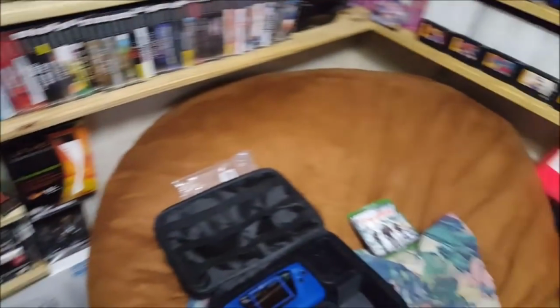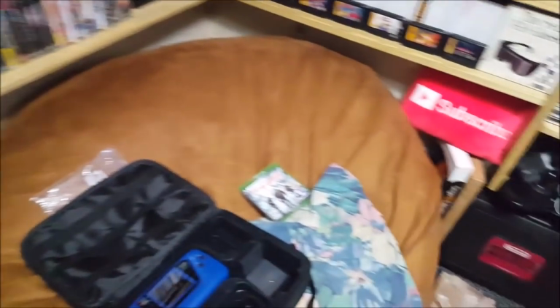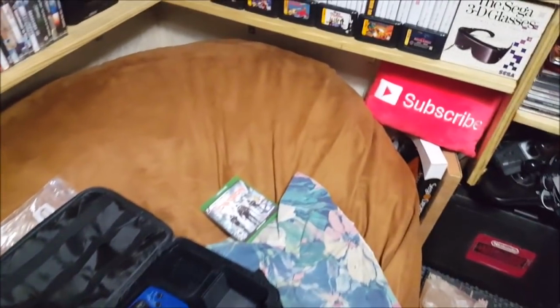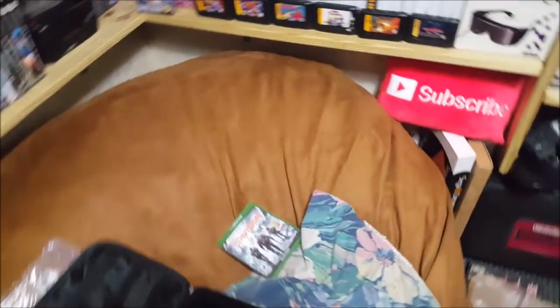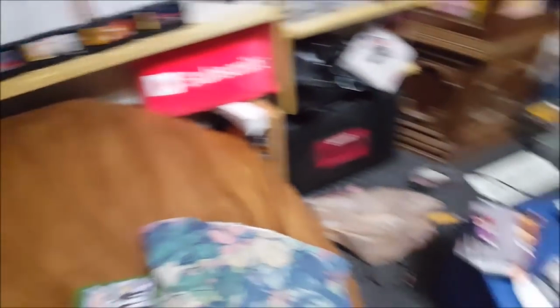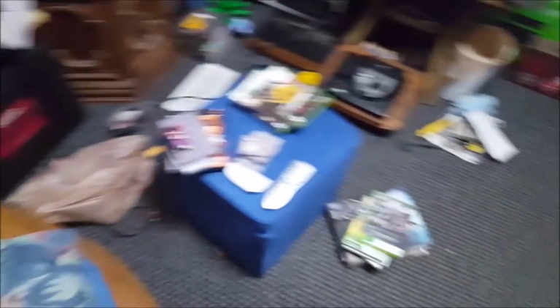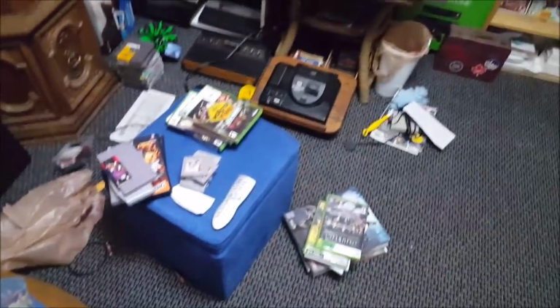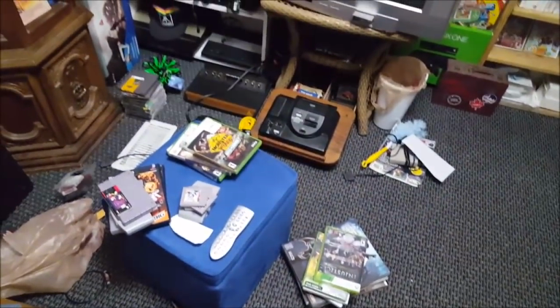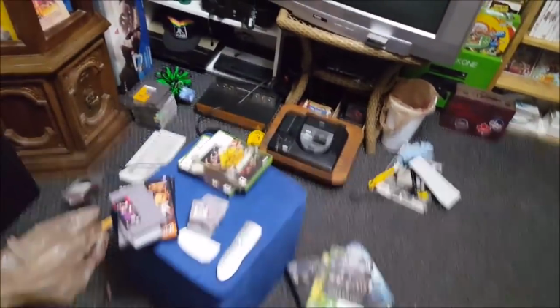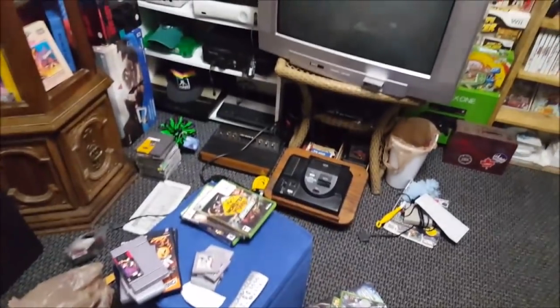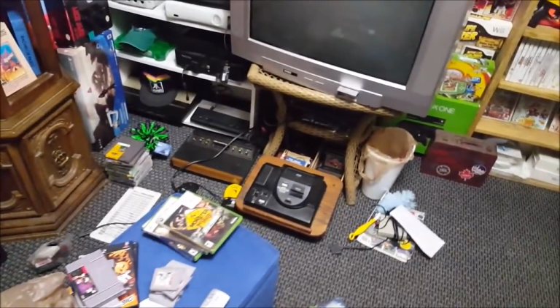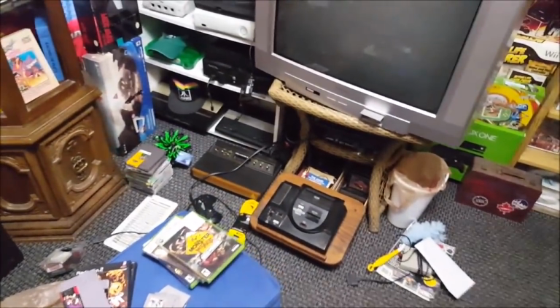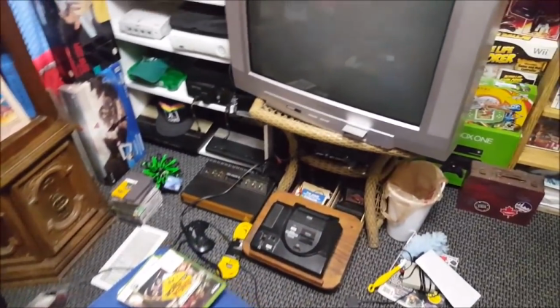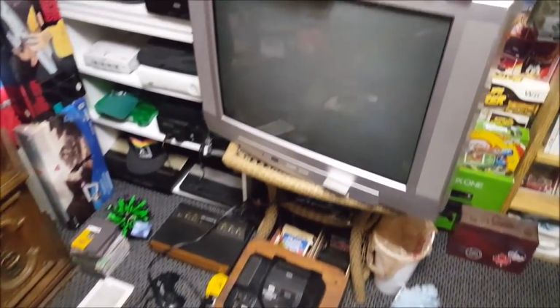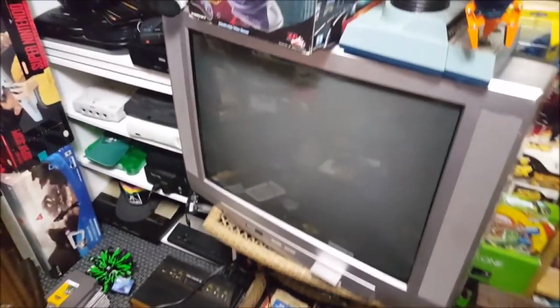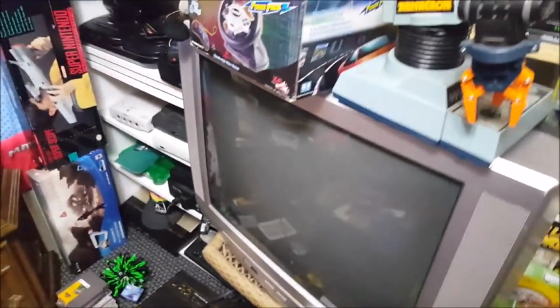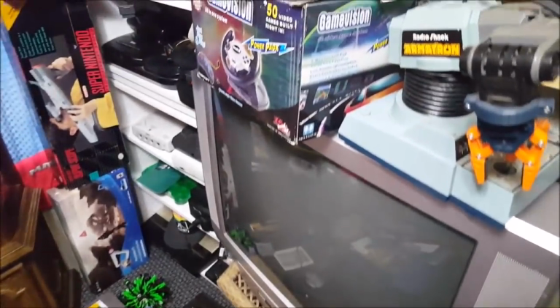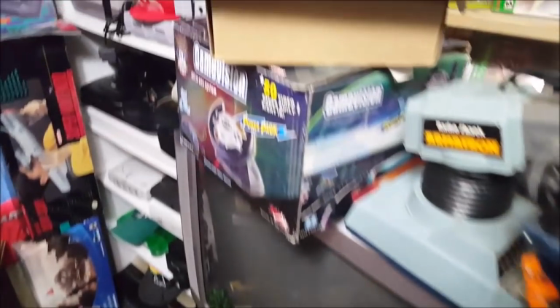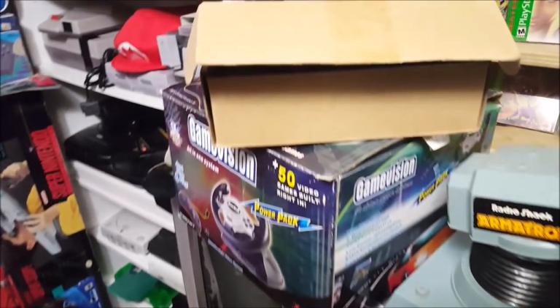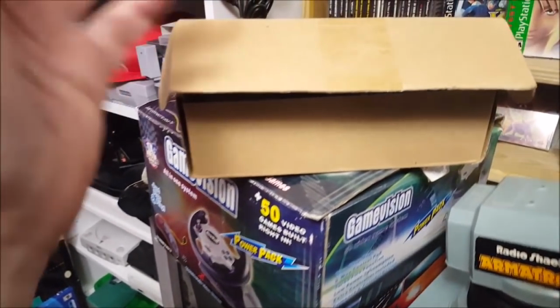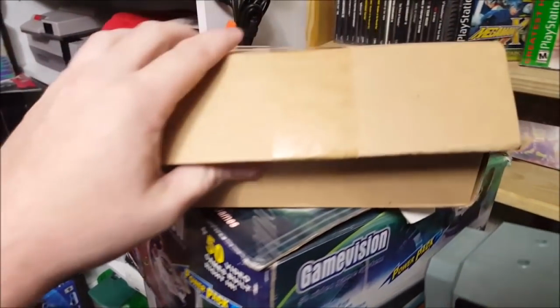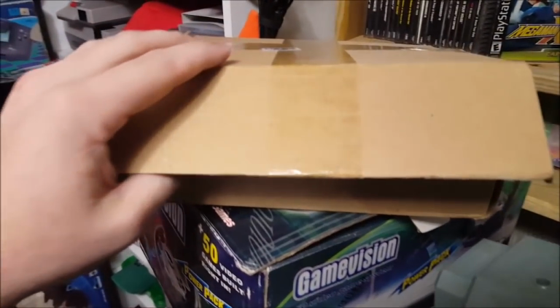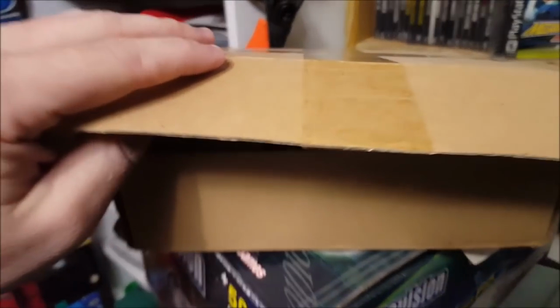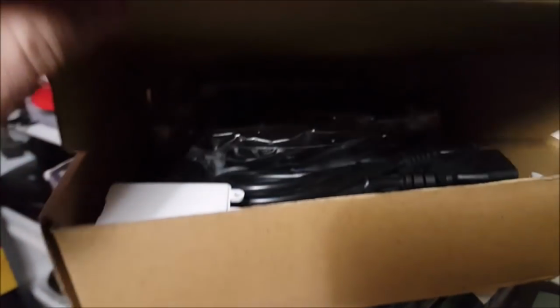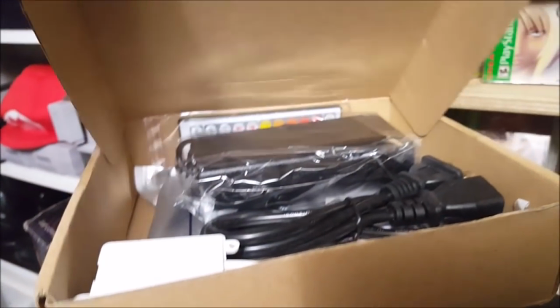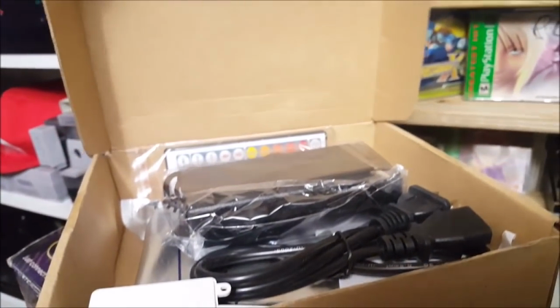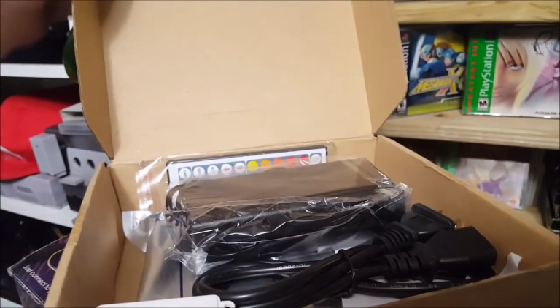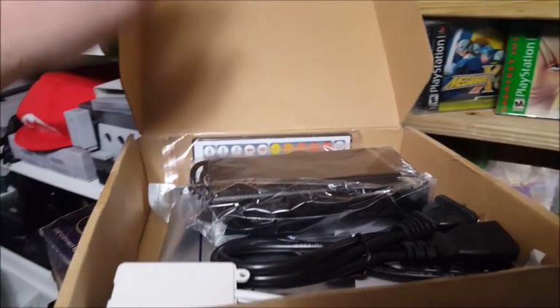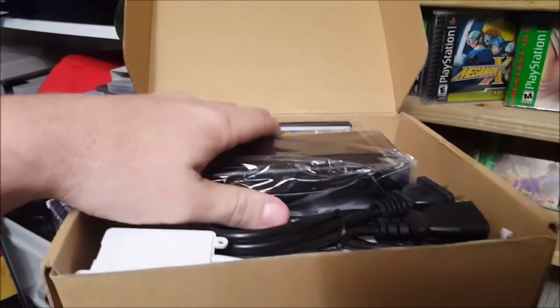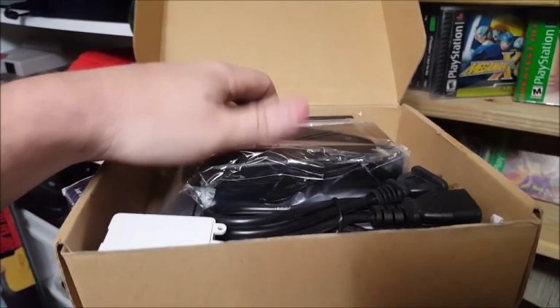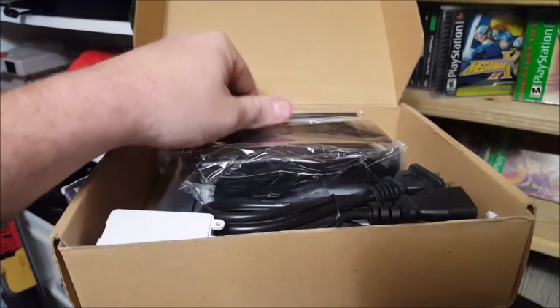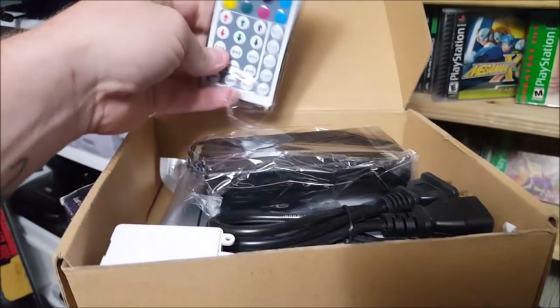Let me tell you the big news for today, and I hope you are all as excited as I am for this. Check this out right here — oh my god, look at this box. Oh boy, we got the LED lights! They finally came in.